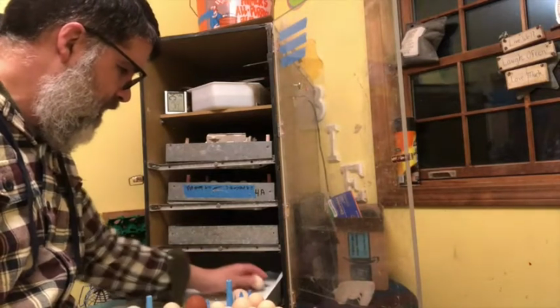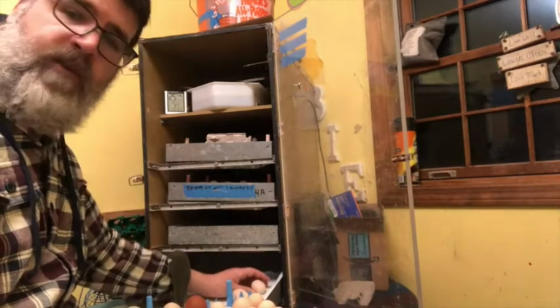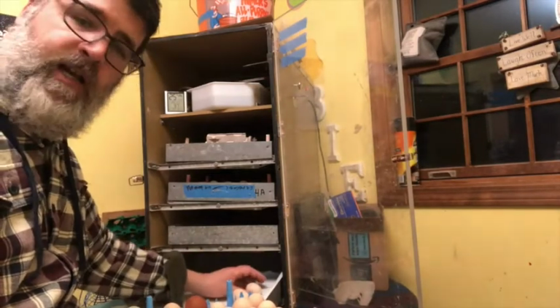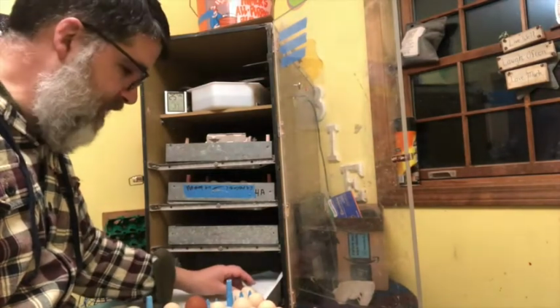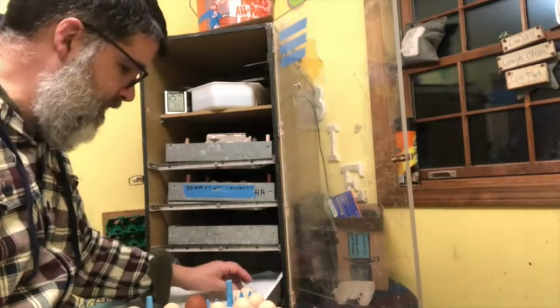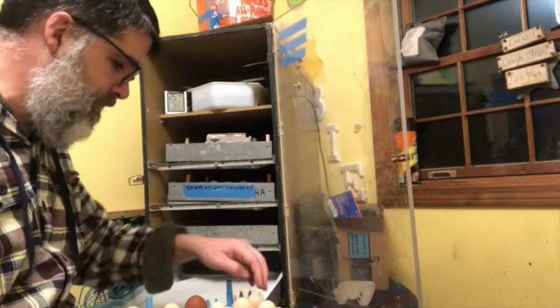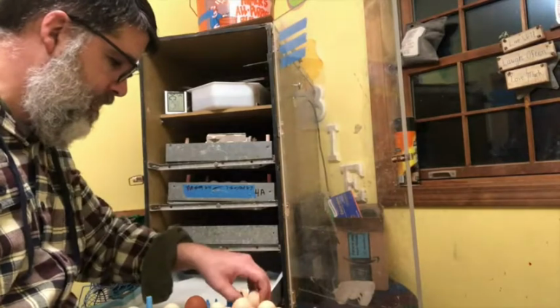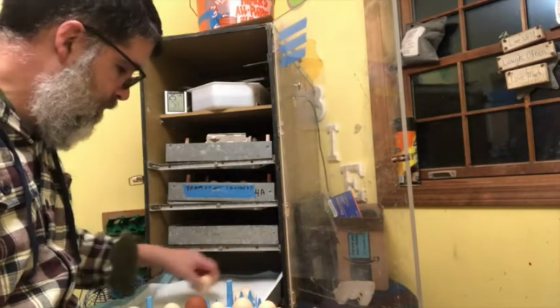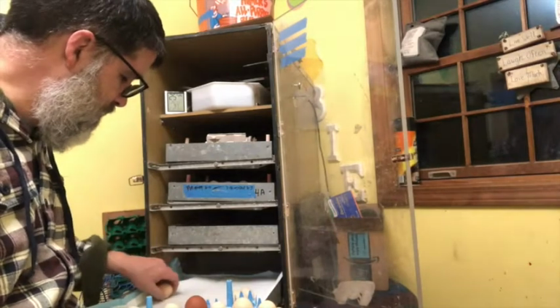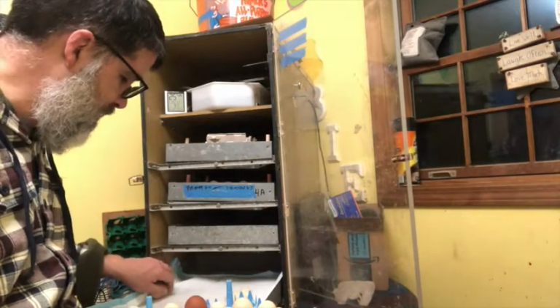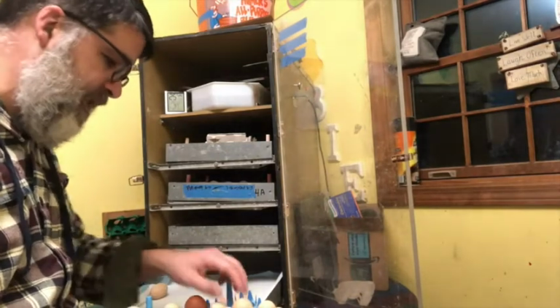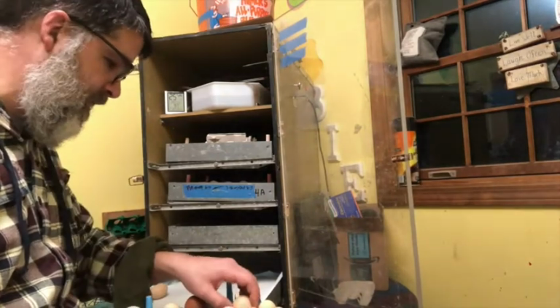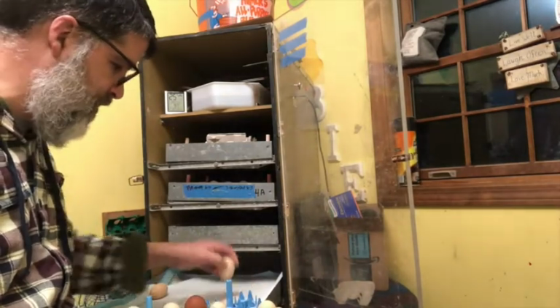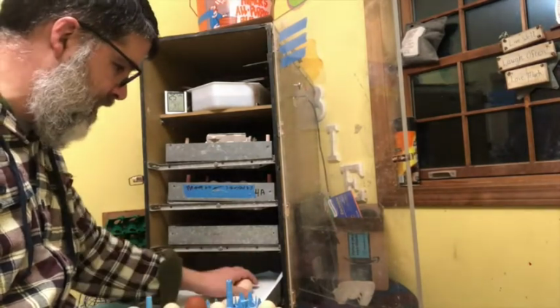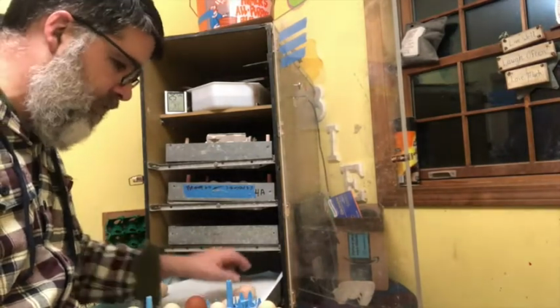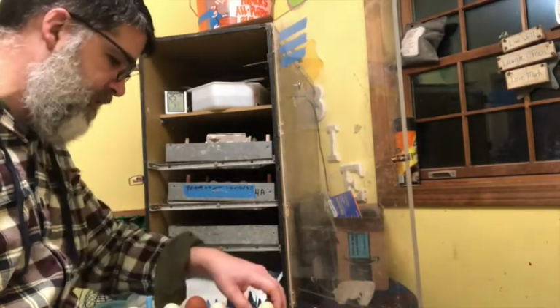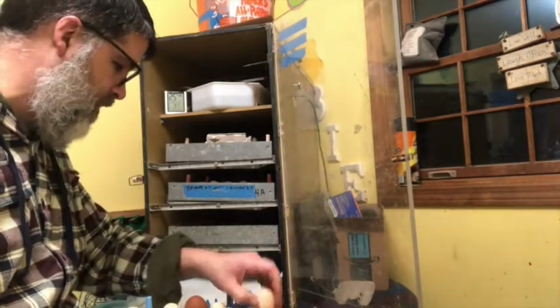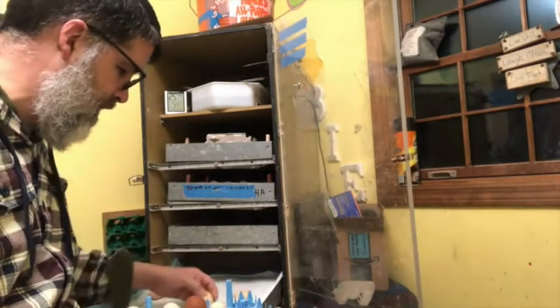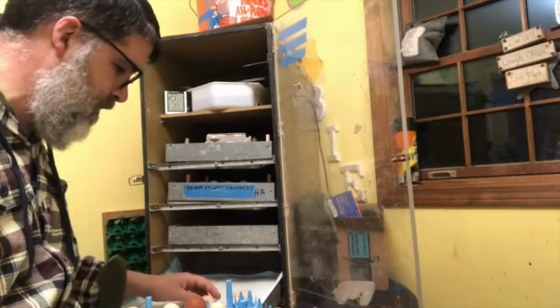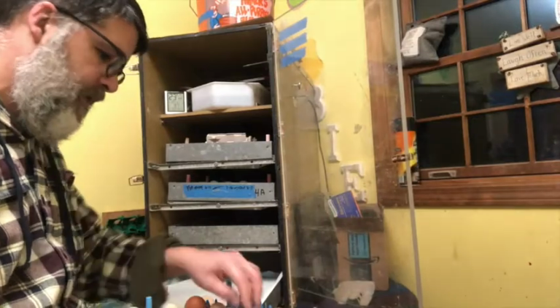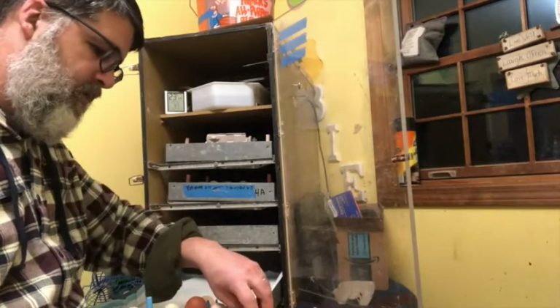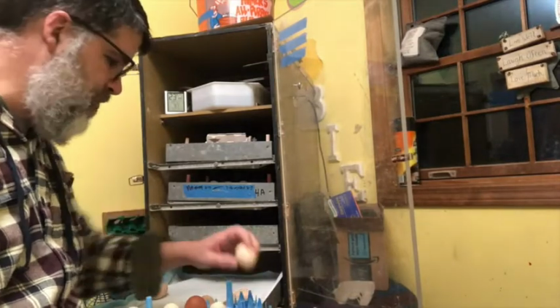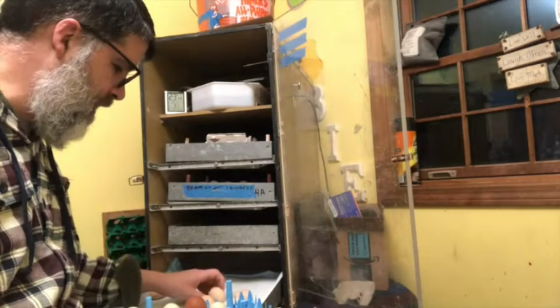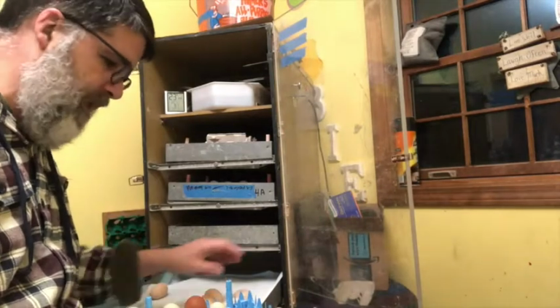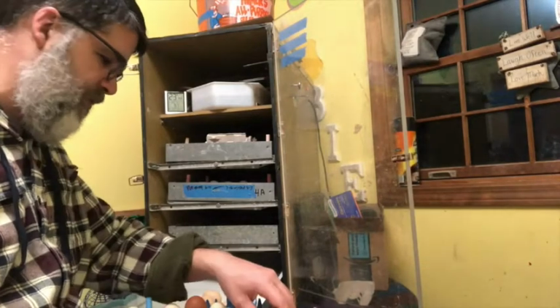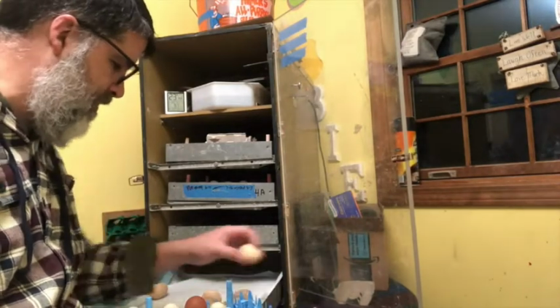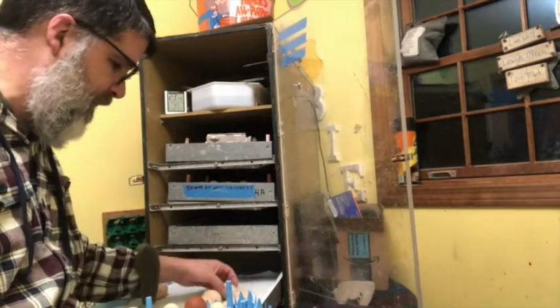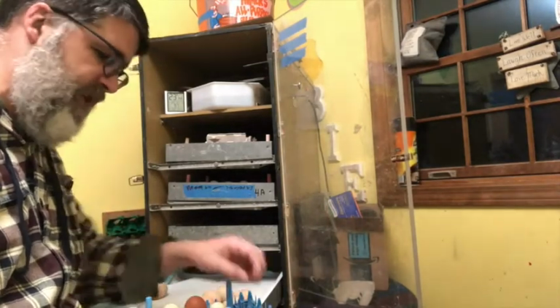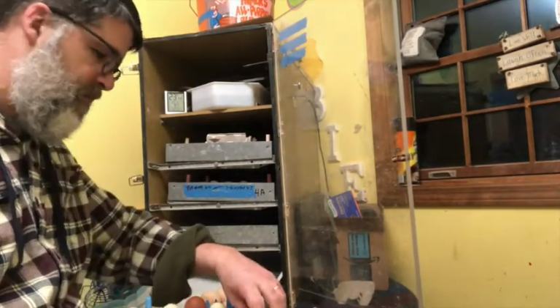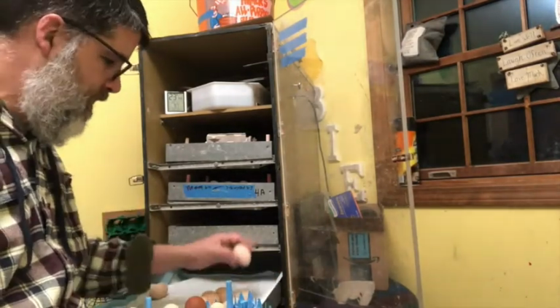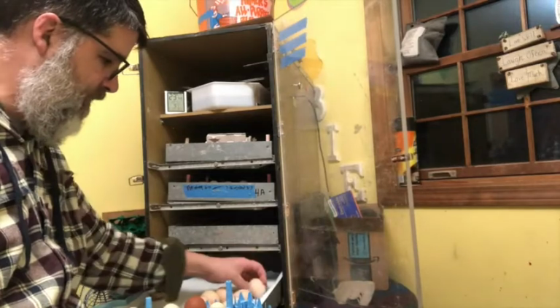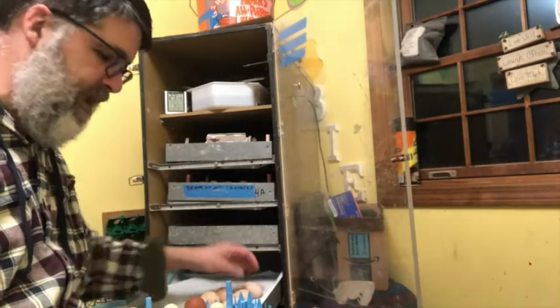You've got to realize that the birds themselves, when they start hatching, are going to roll these all around. So don't get too shook up — I just put them down on the pad right now.